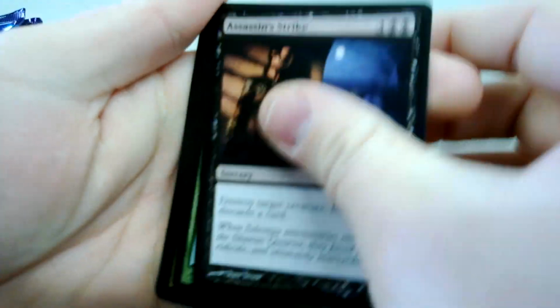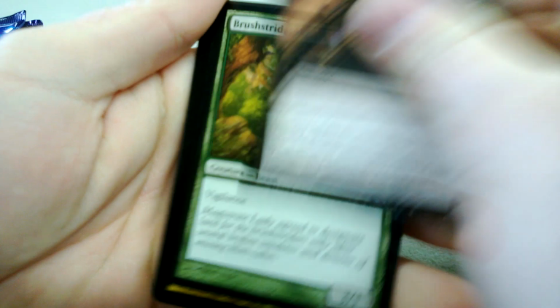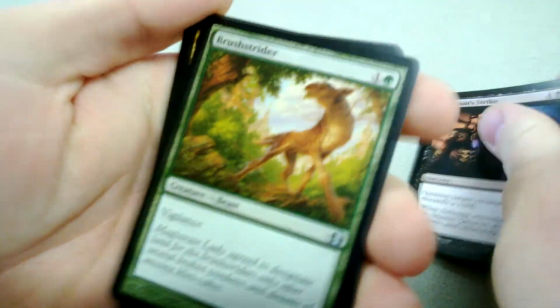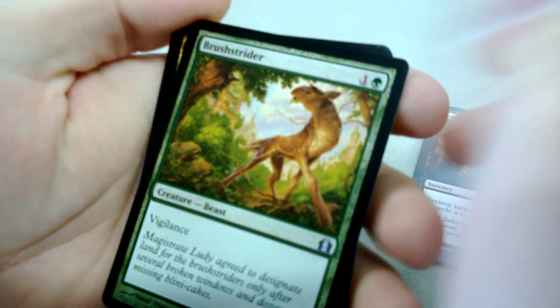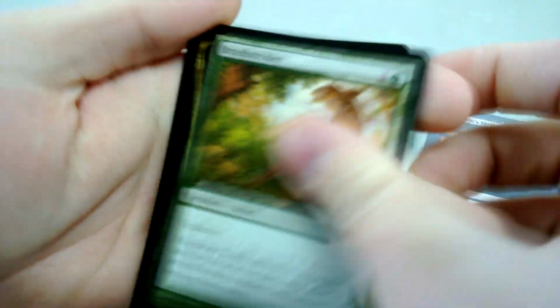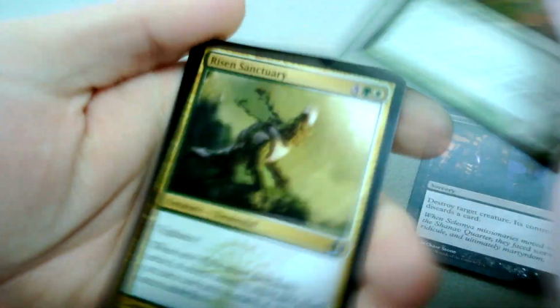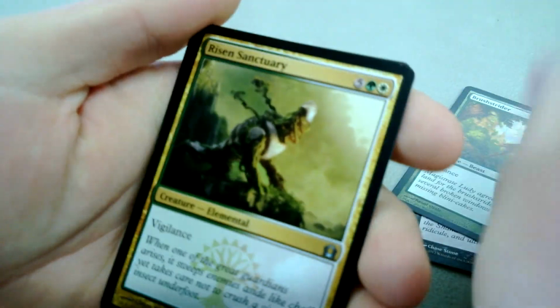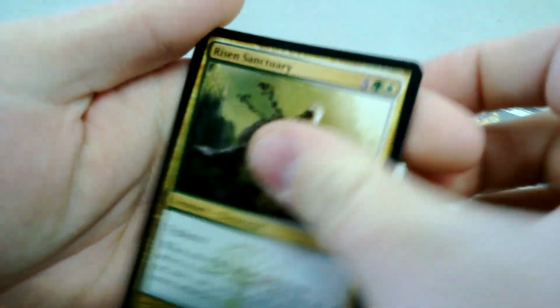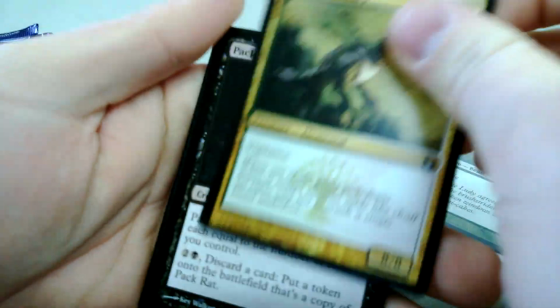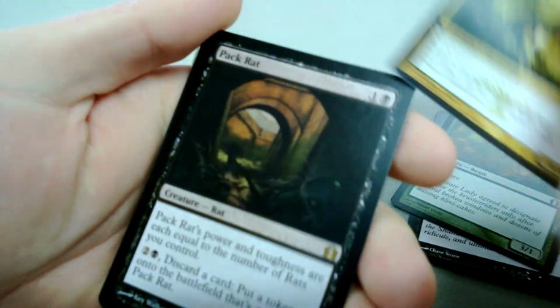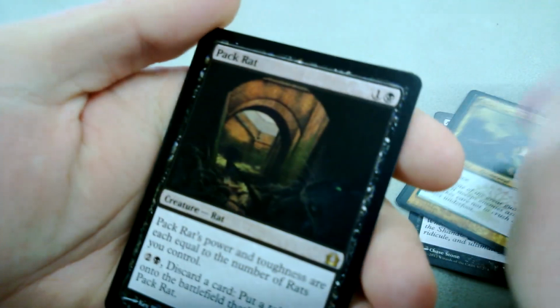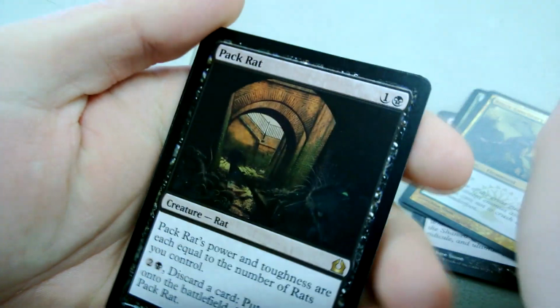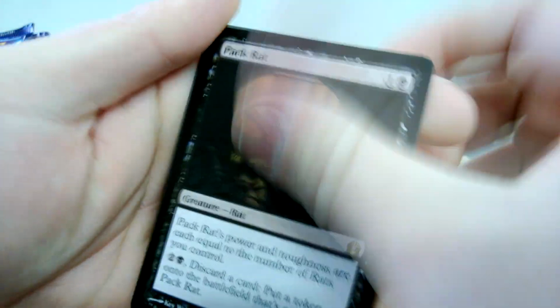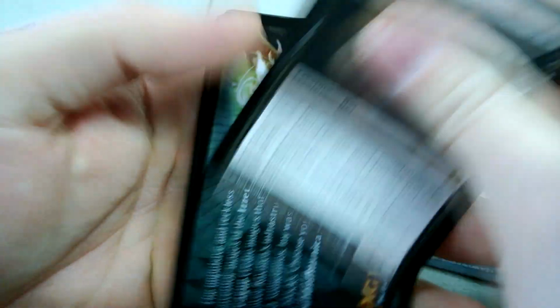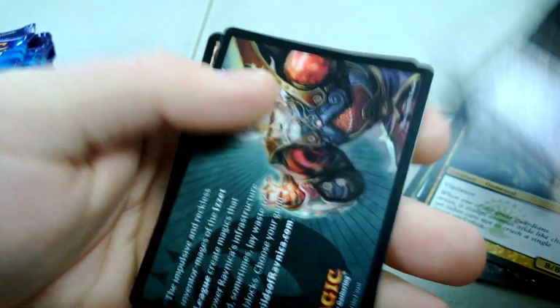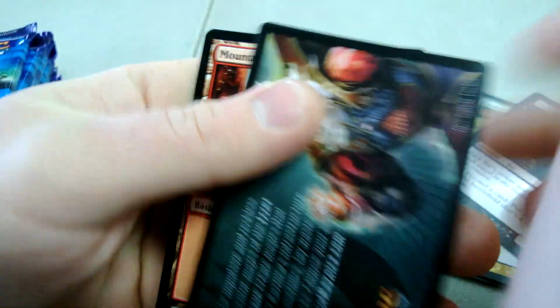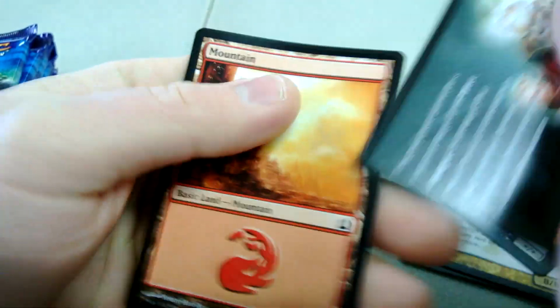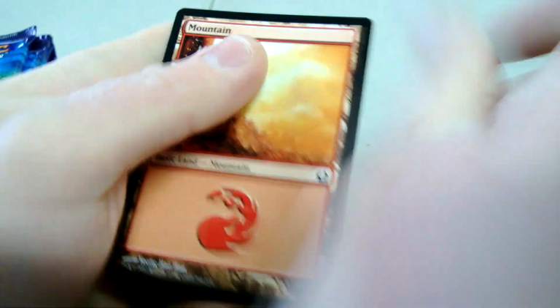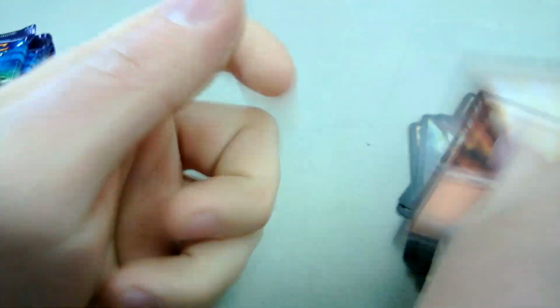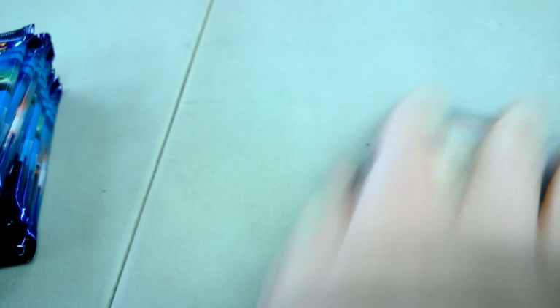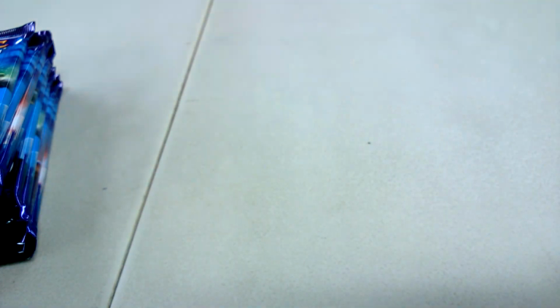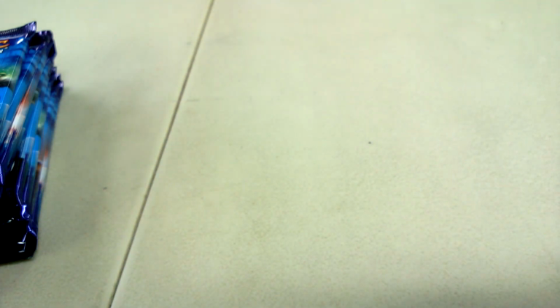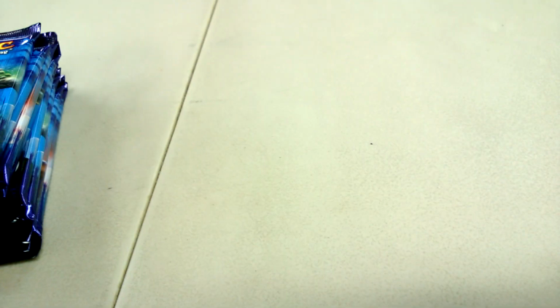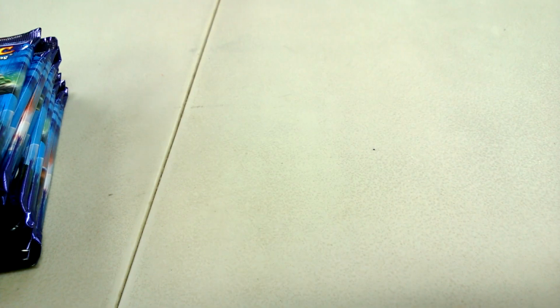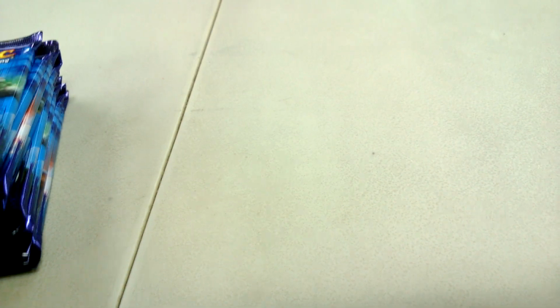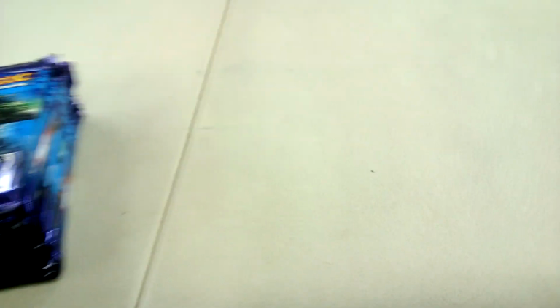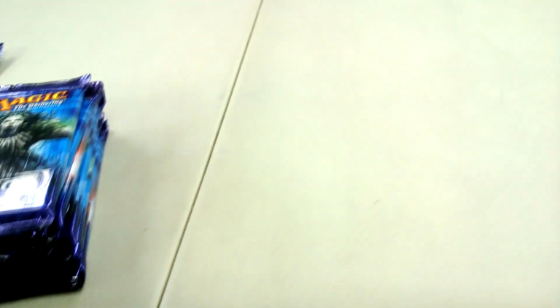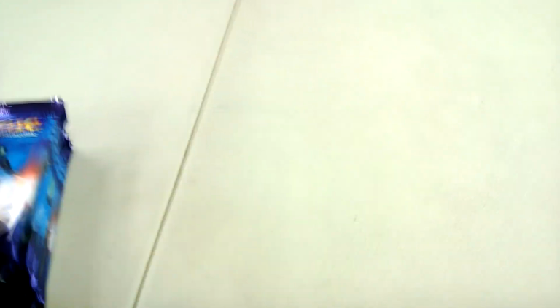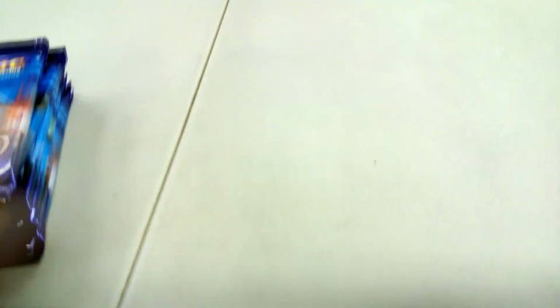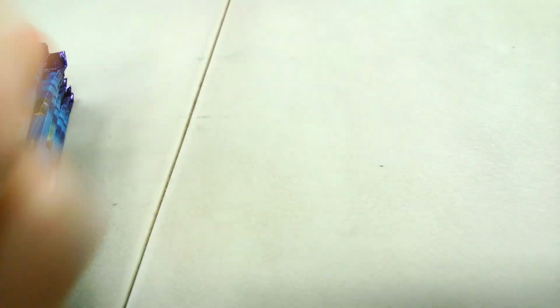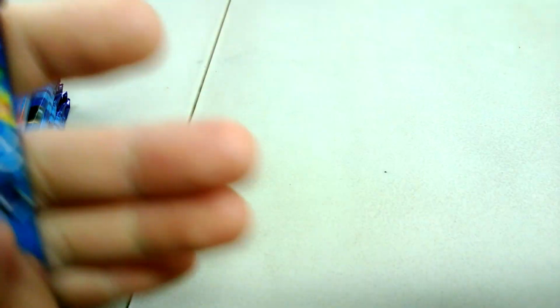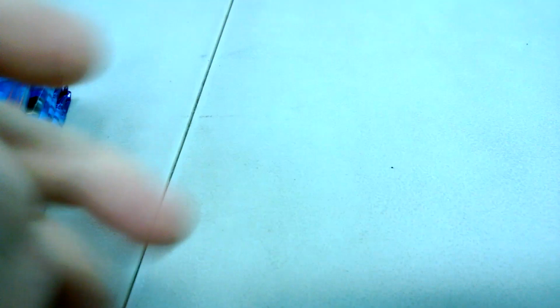Assassin's Strike, Brush Dreader, Horizon Sanctuary, and a Pack Rat for the rare. Not a very good rare but it's decent in draft.